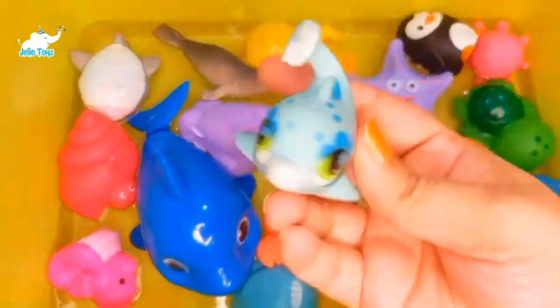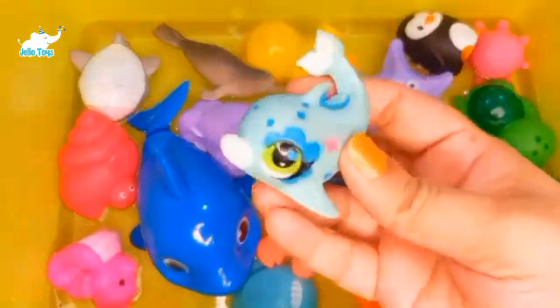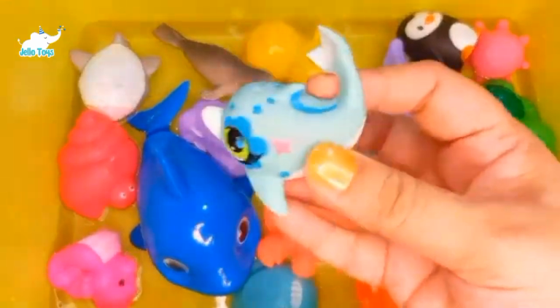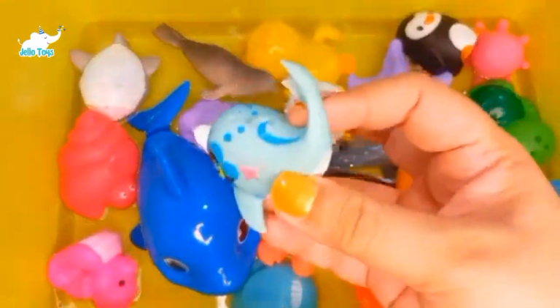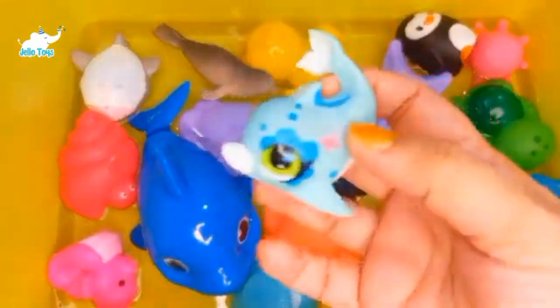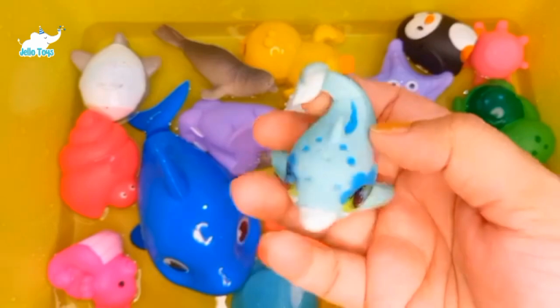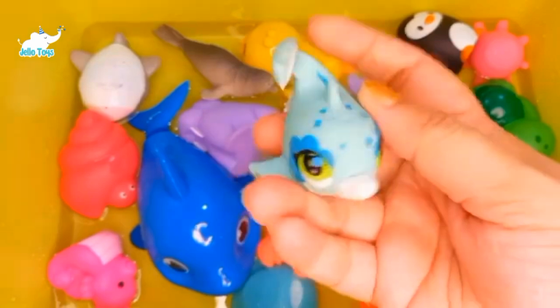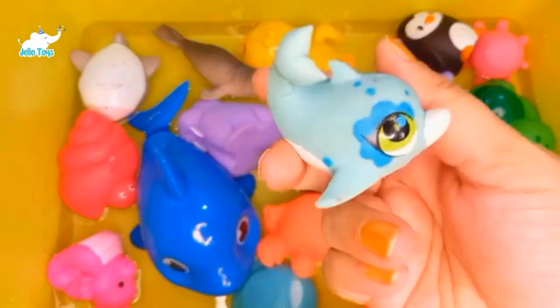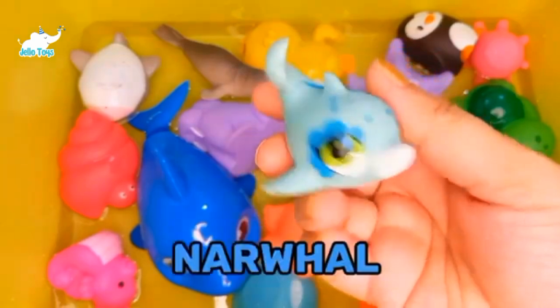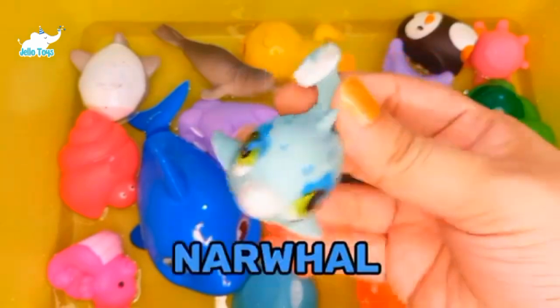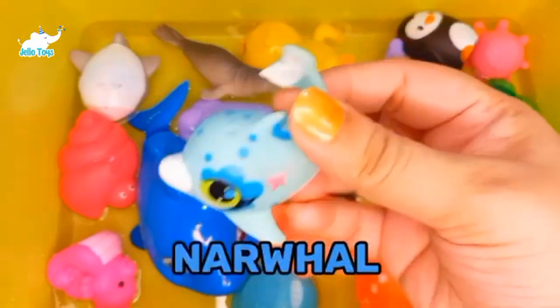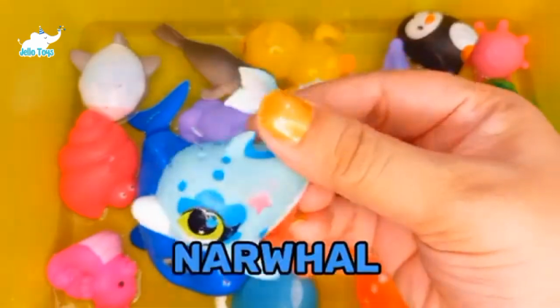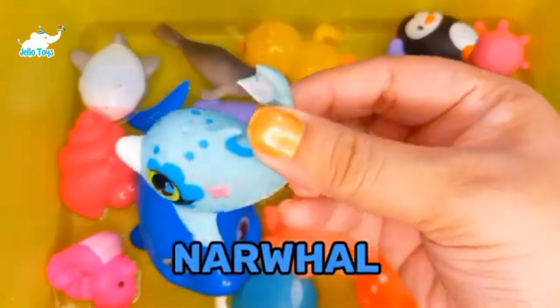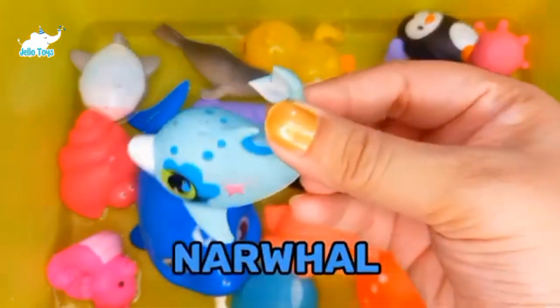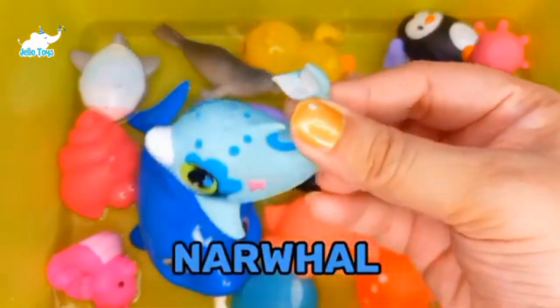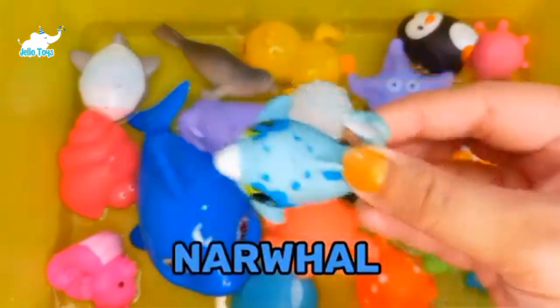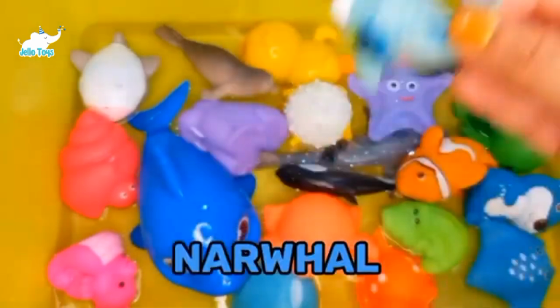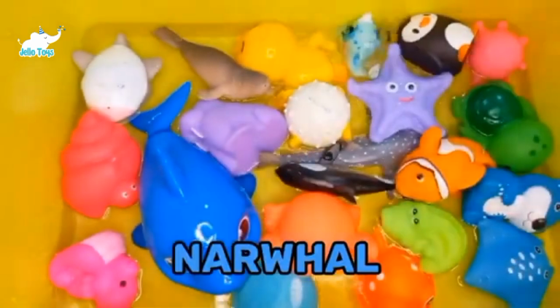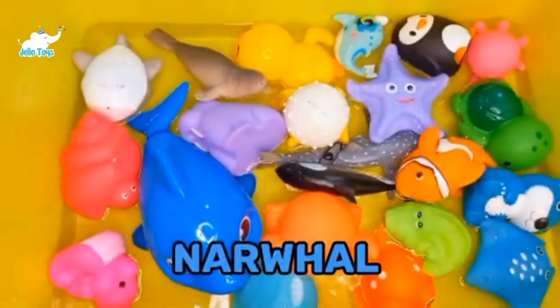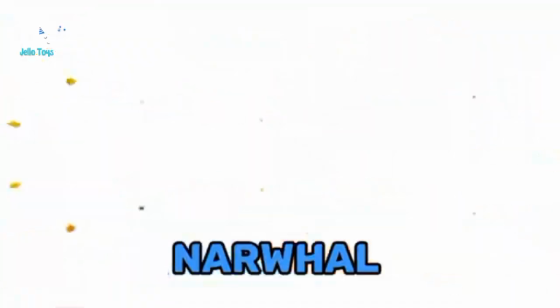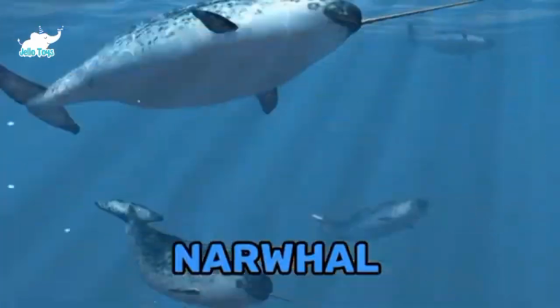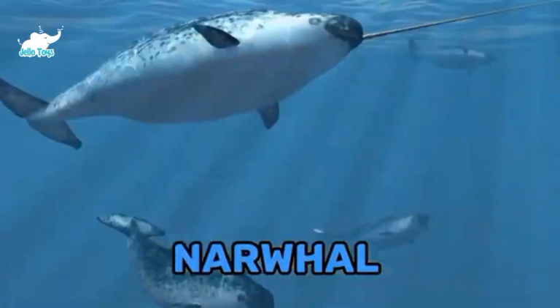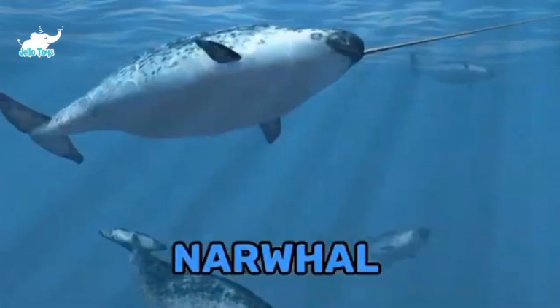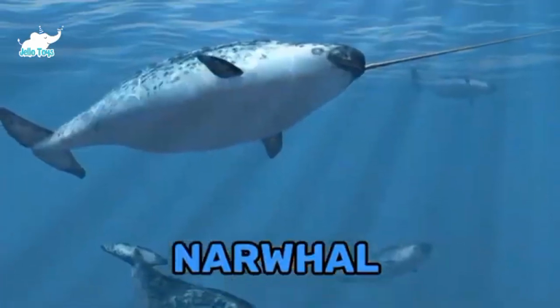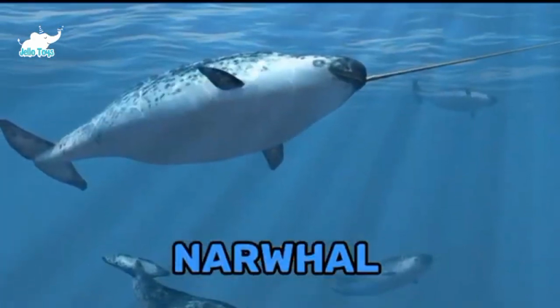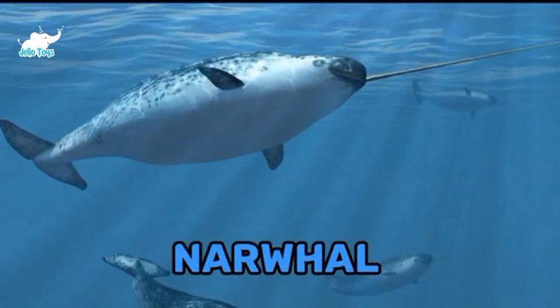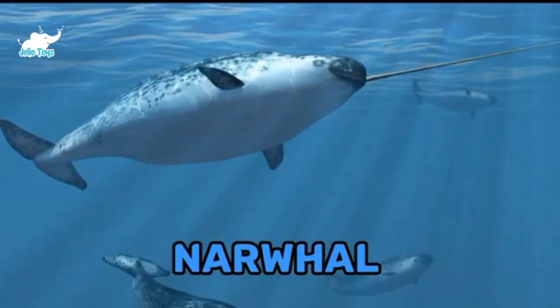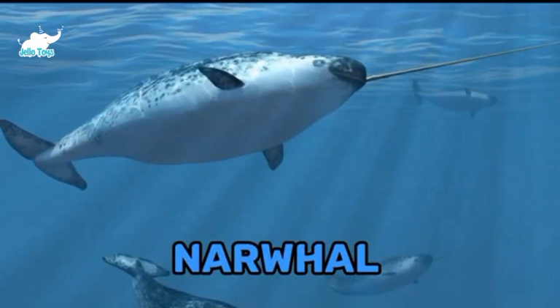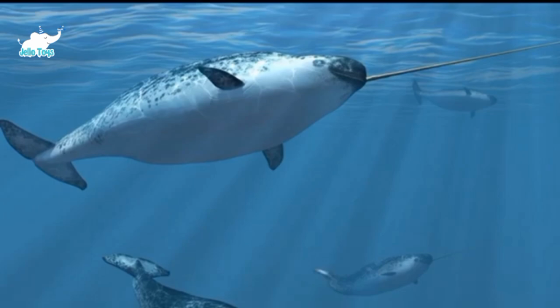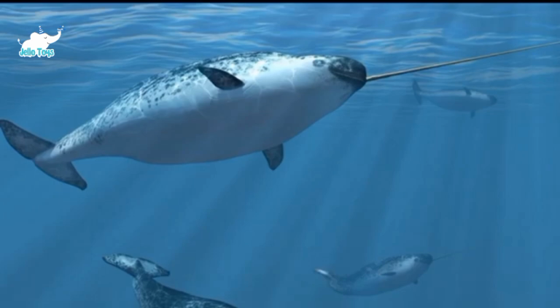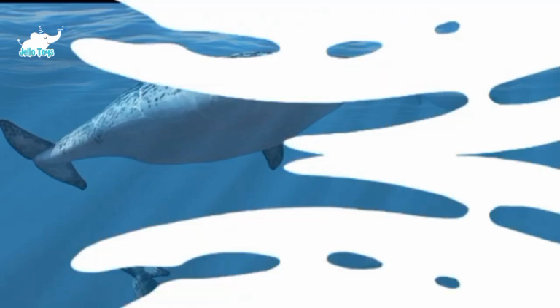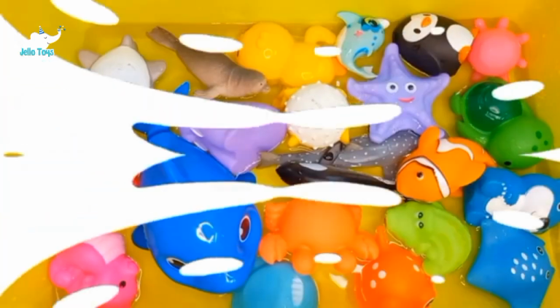Narwhal. The narwhal is a medium-sized toothed whale that possesses a large tusk protruding from its upper tooth.